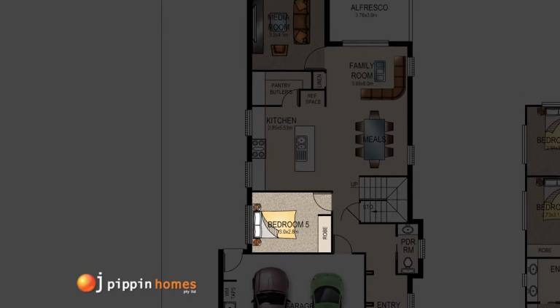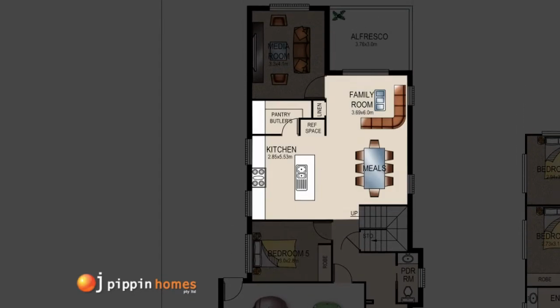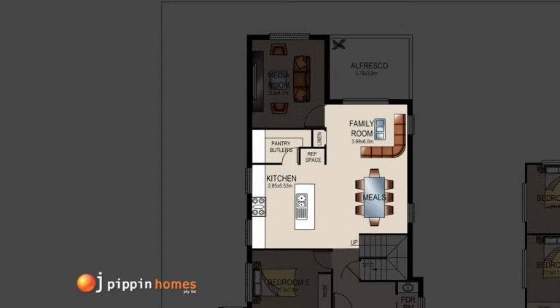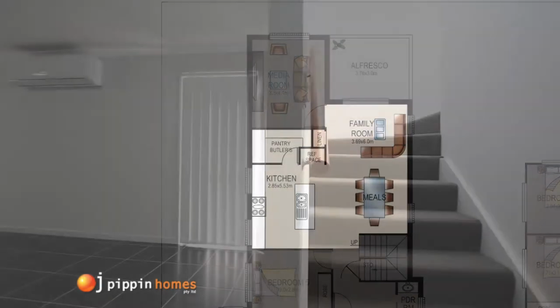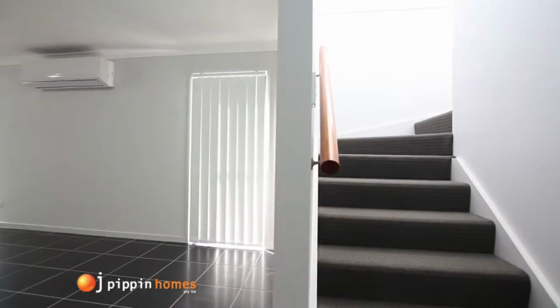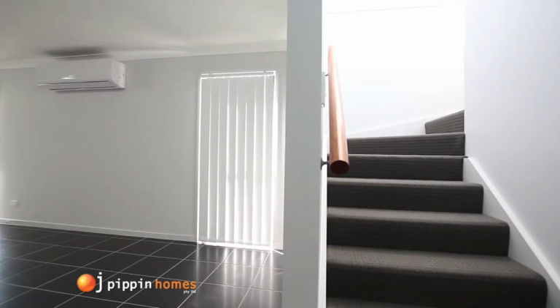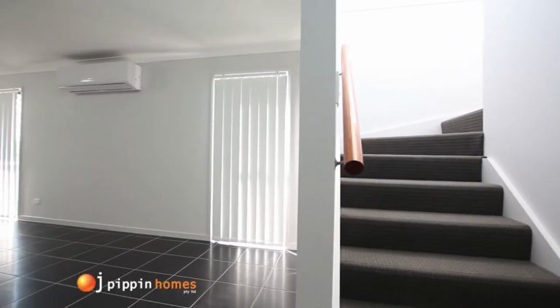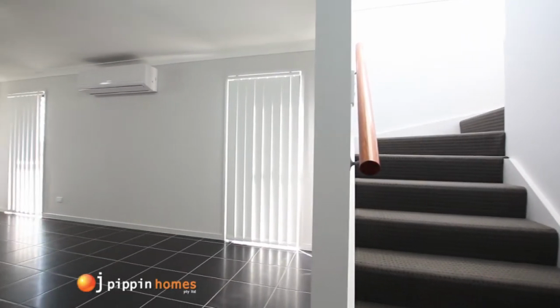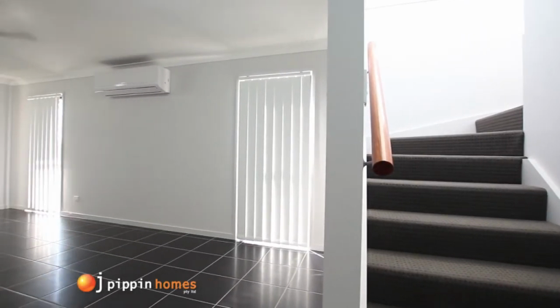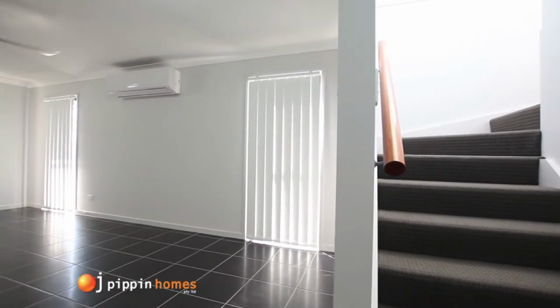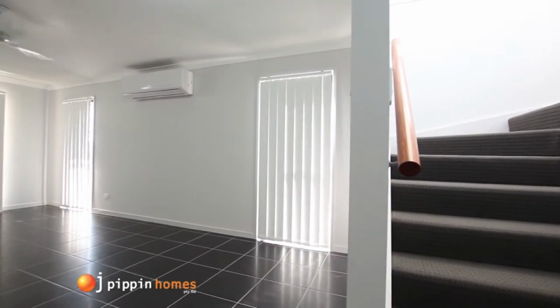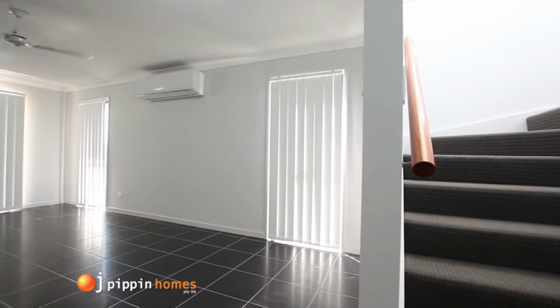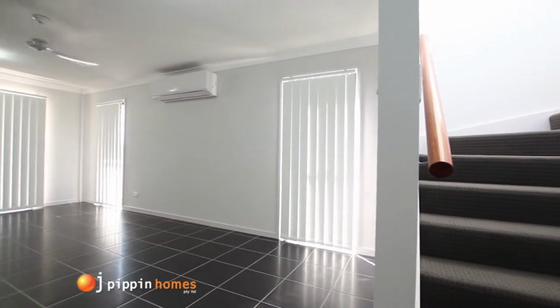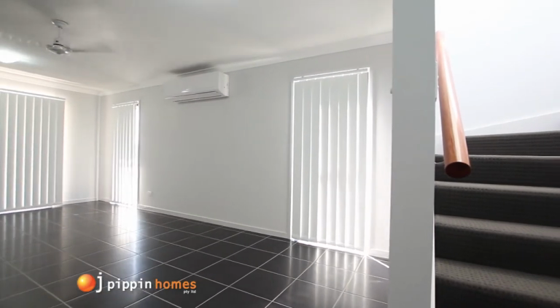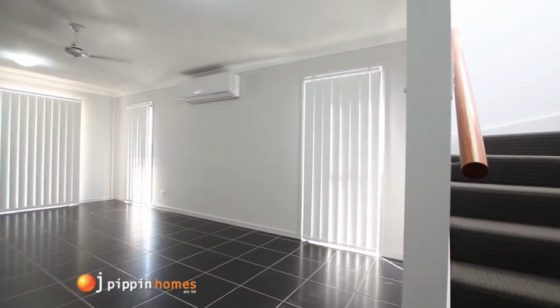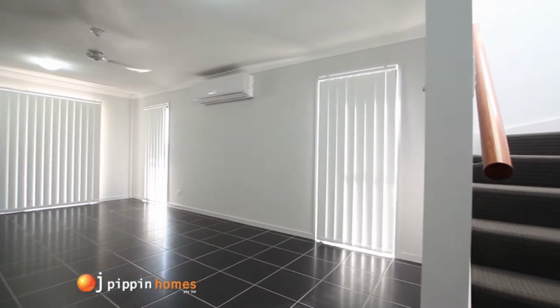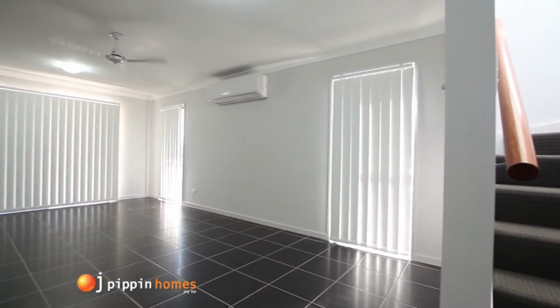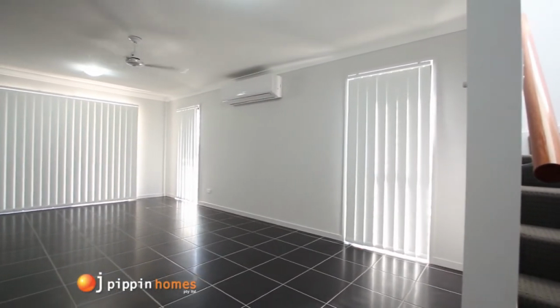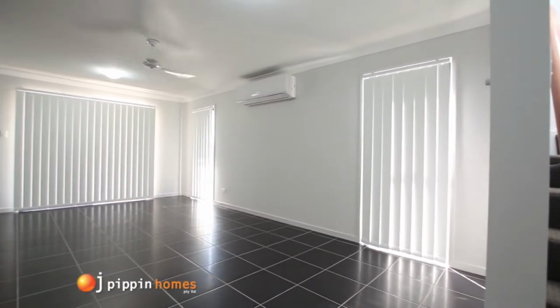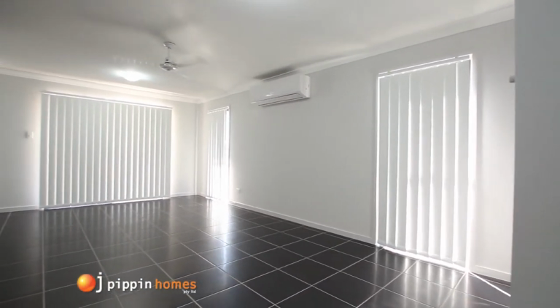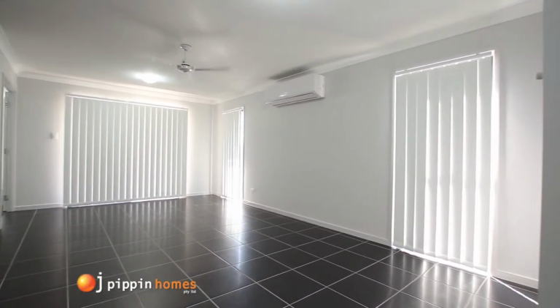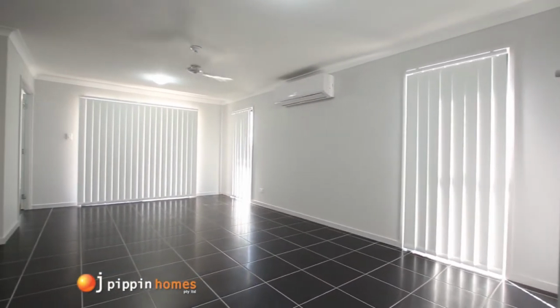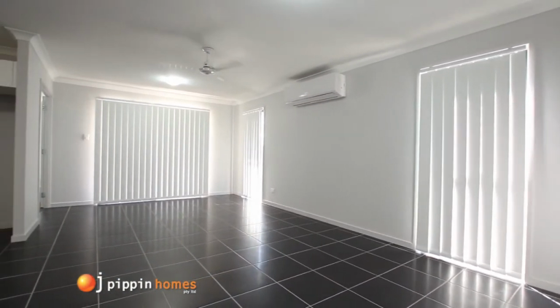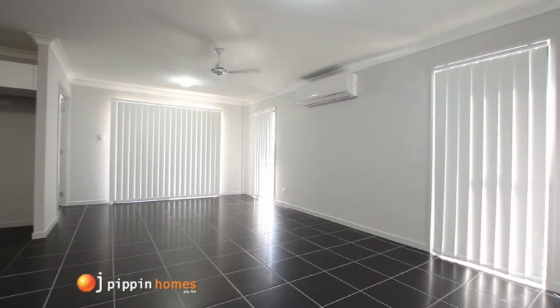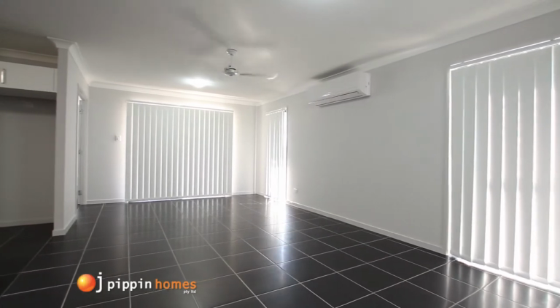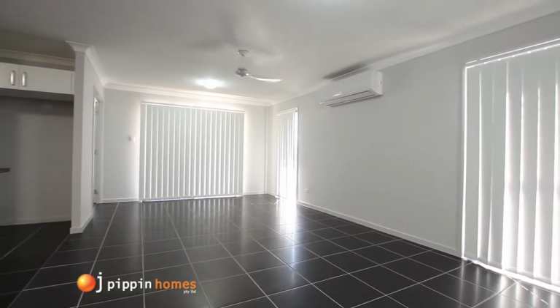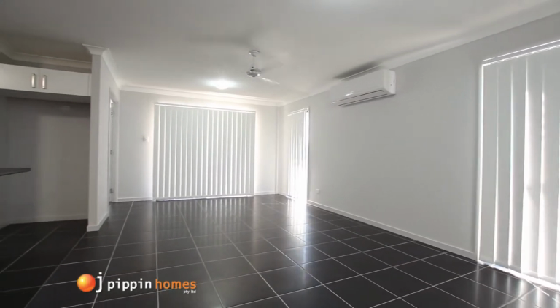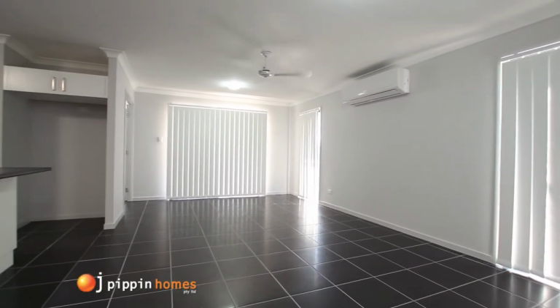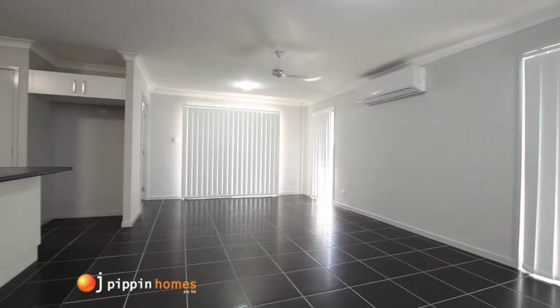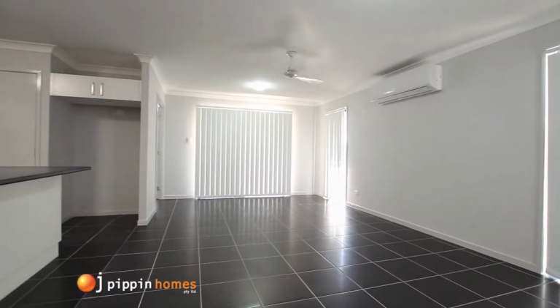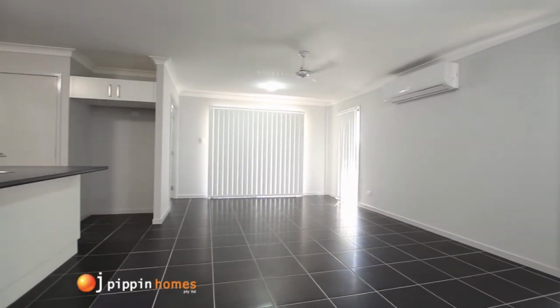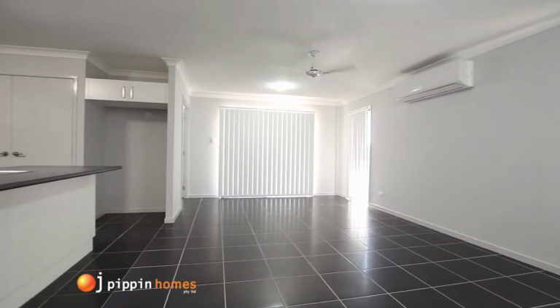Walking past the stairs through into the large spacious family dining room with an air conditioner and ceiling fan, designed to keep you cool in the heat of the Brisbane summers. We move into some of the many features of the kitchen.